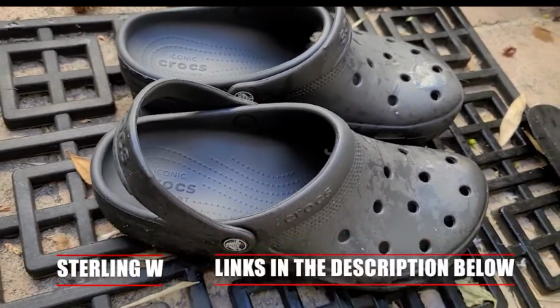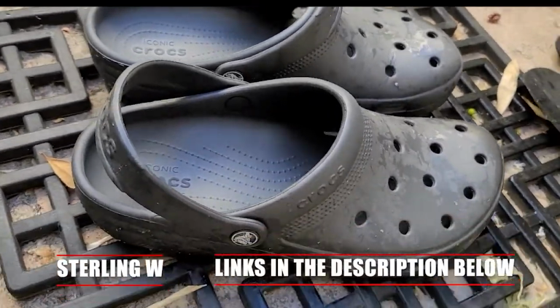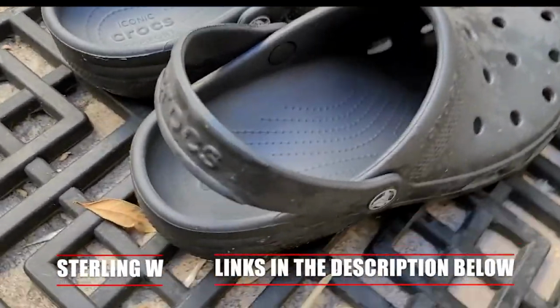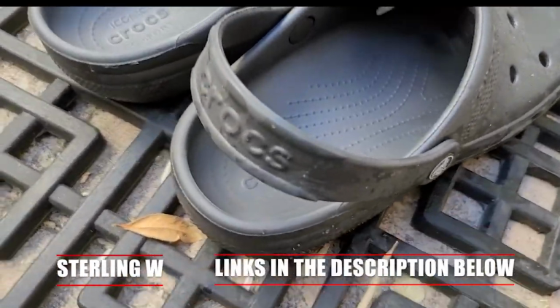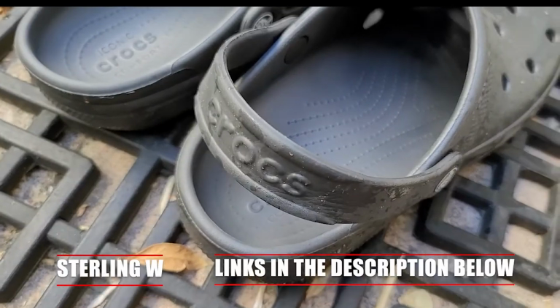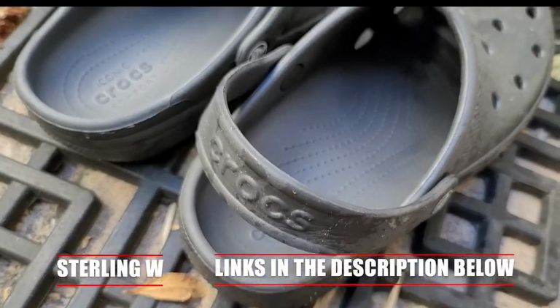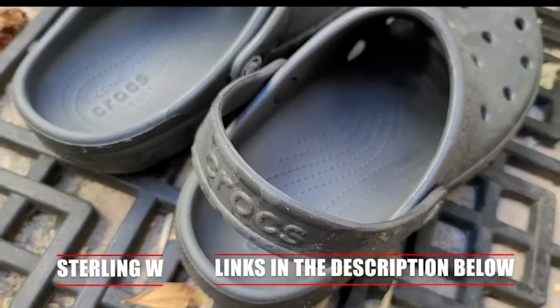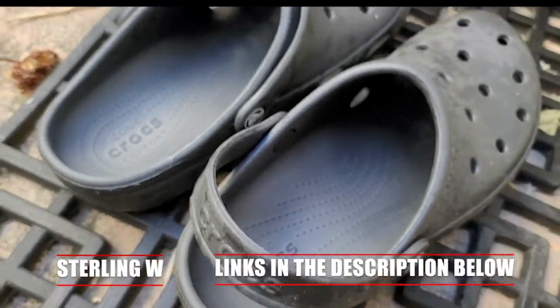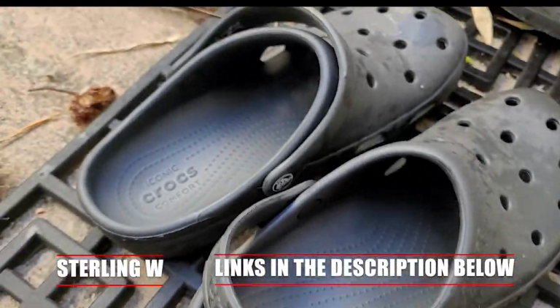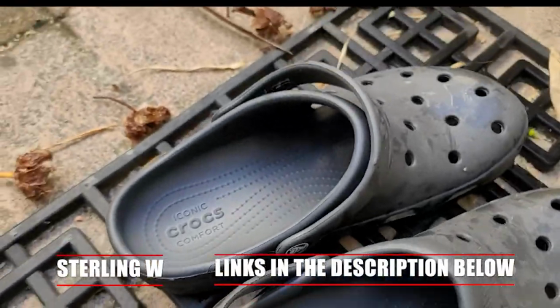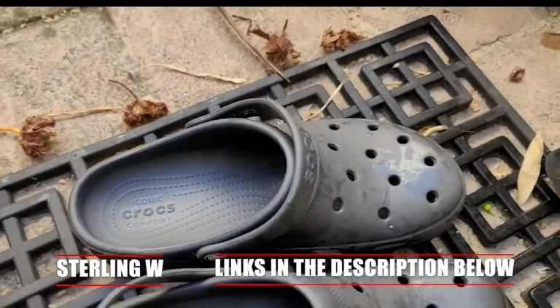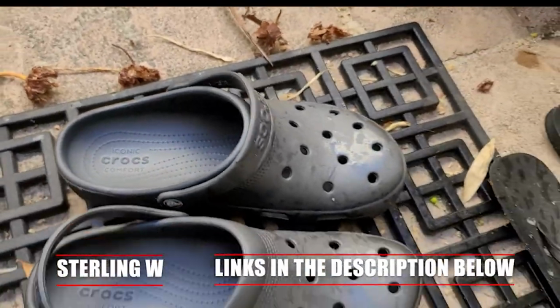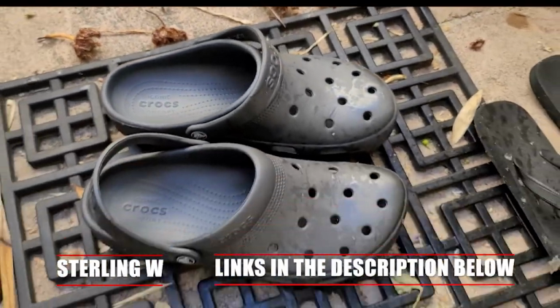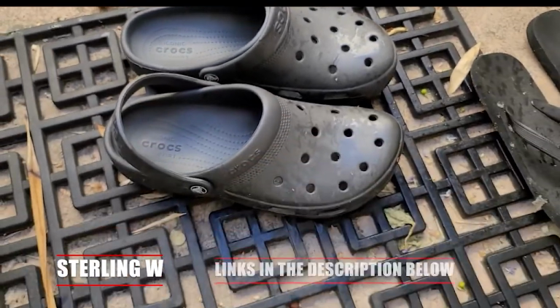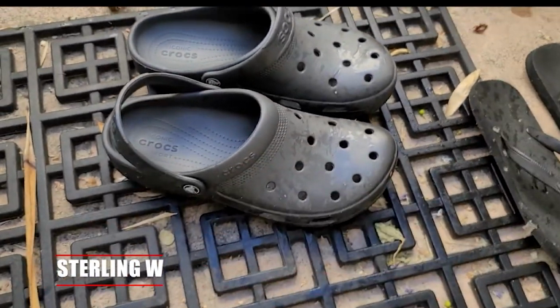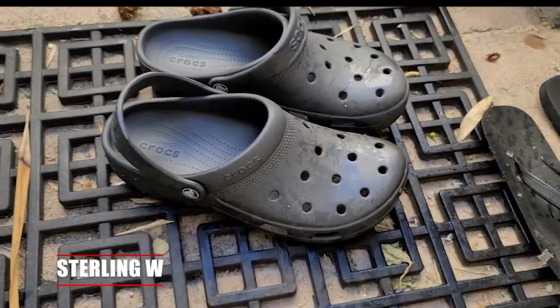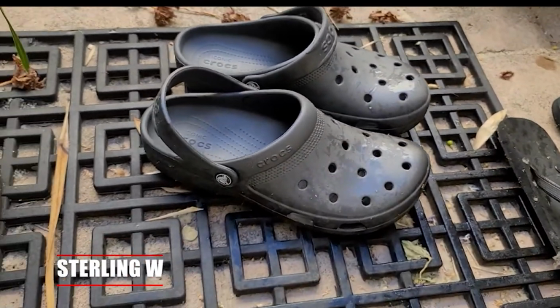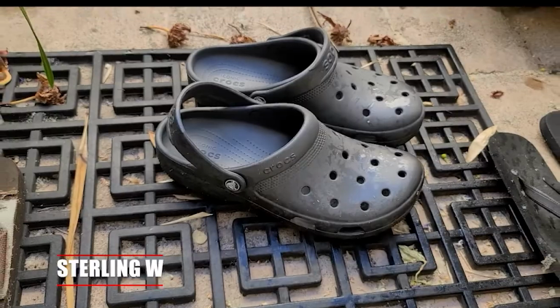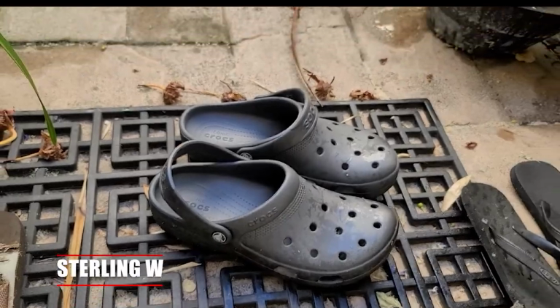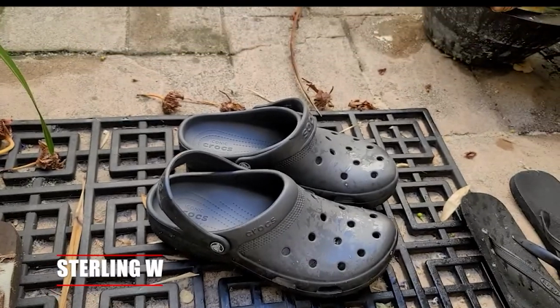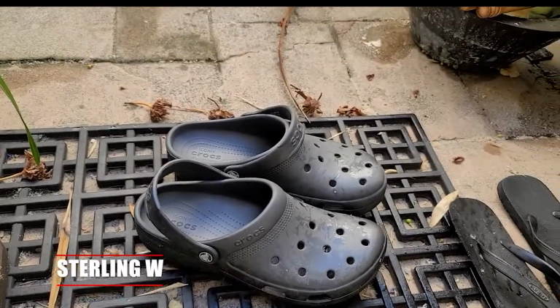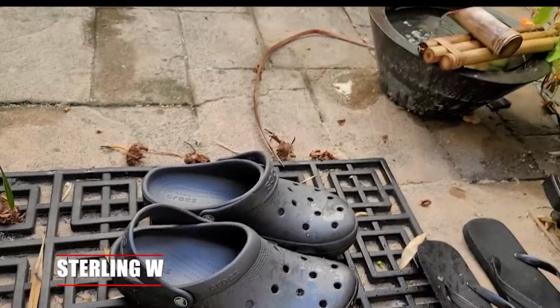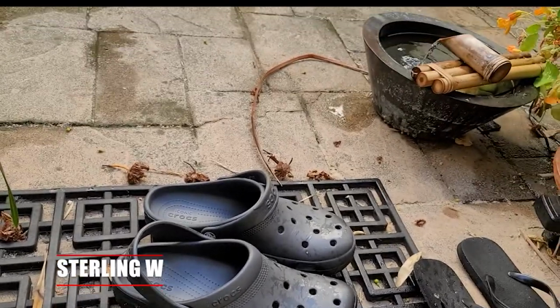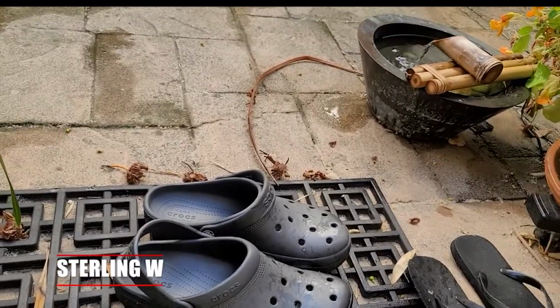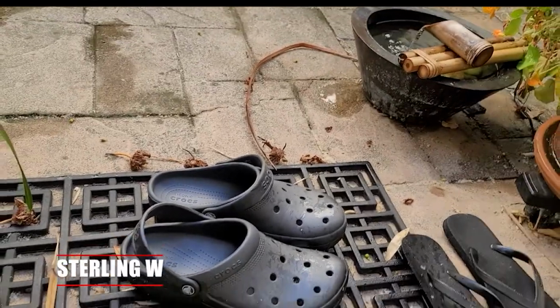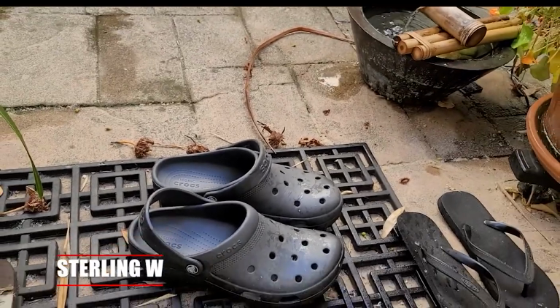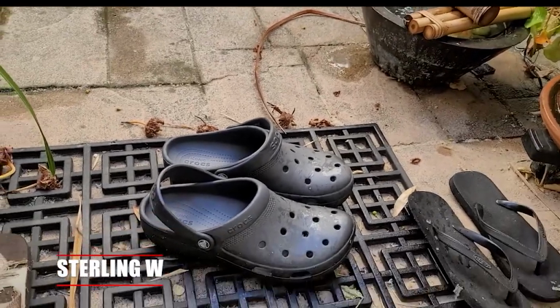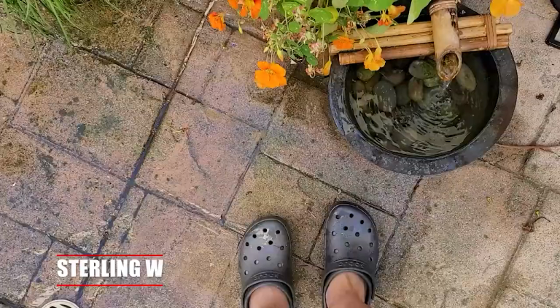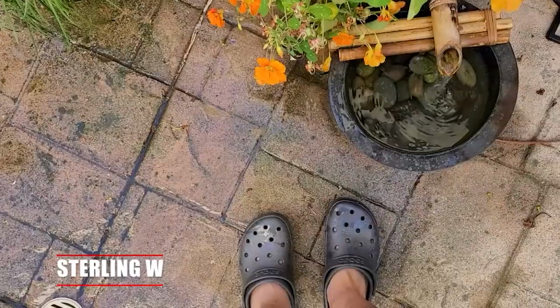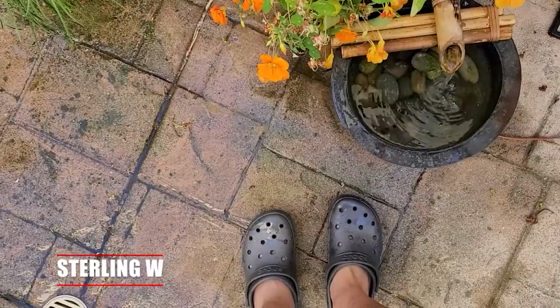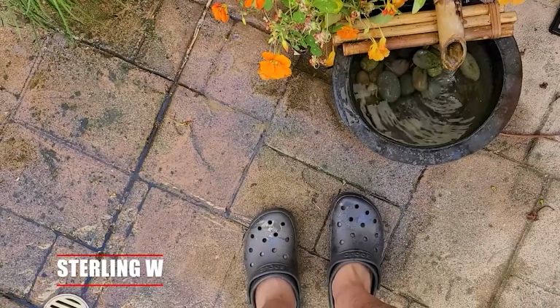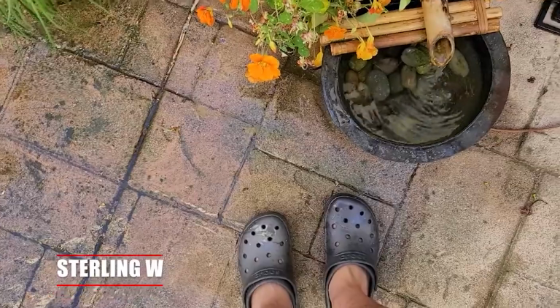They have a heel strap in the back so you can wear them like a sandal or with the heel strap so they won't fall off your feet. Very convenient, very comfortable — I use them for gardening as well as going out for walks in the afternoon.